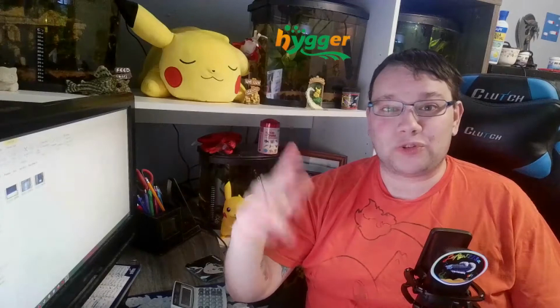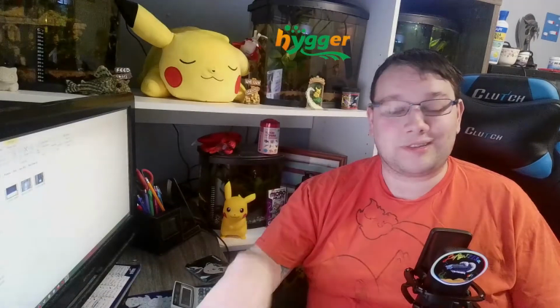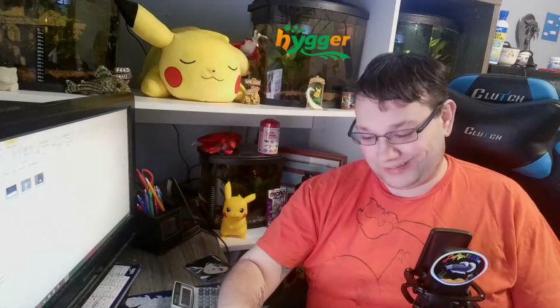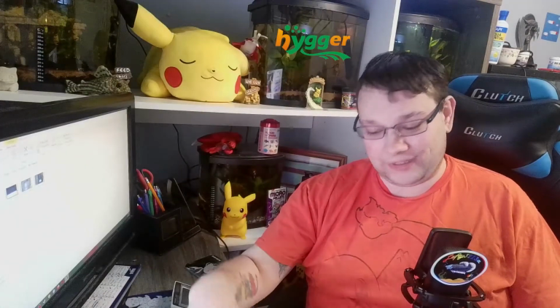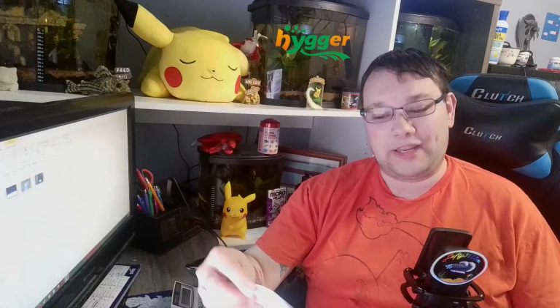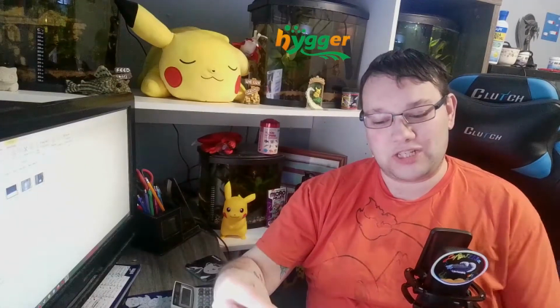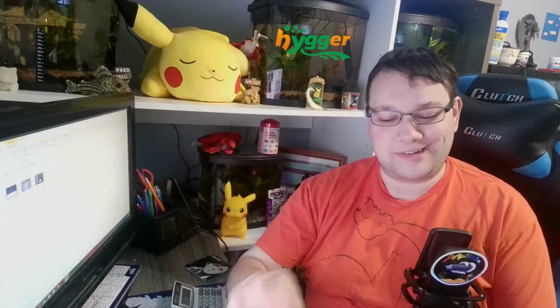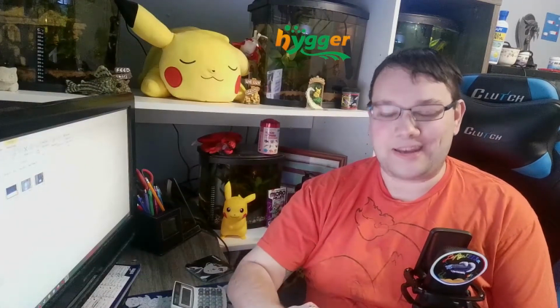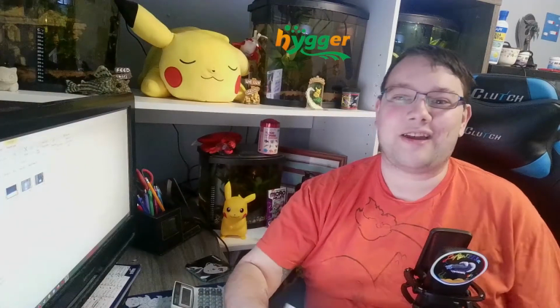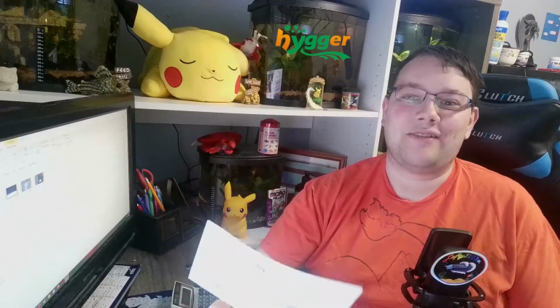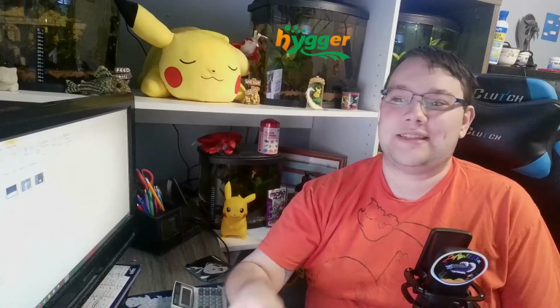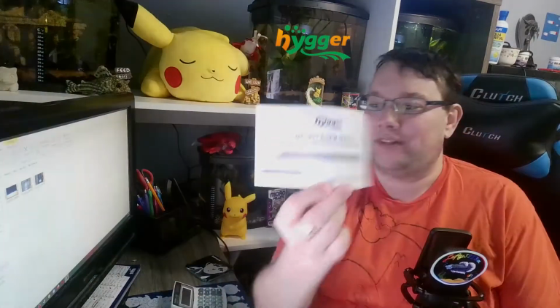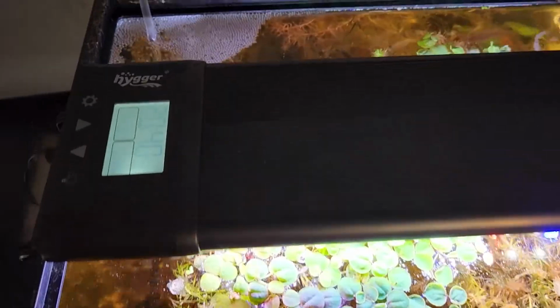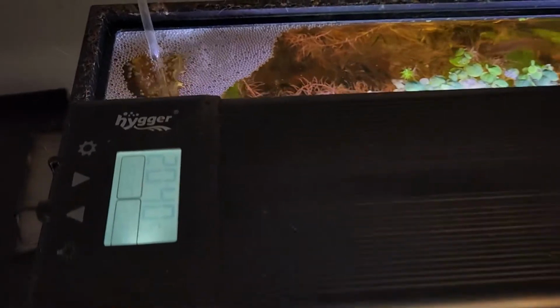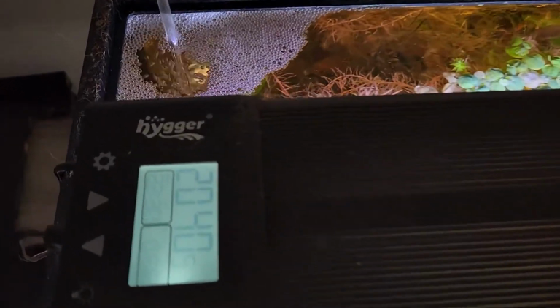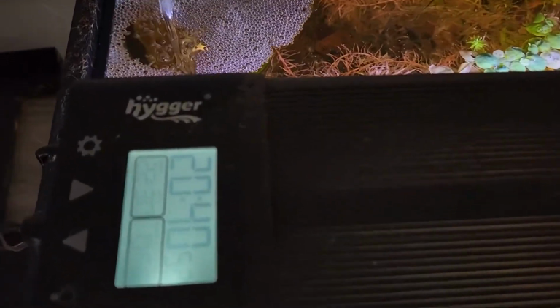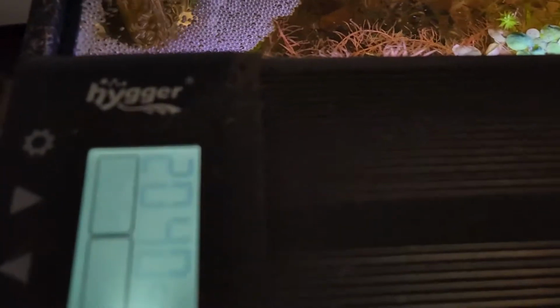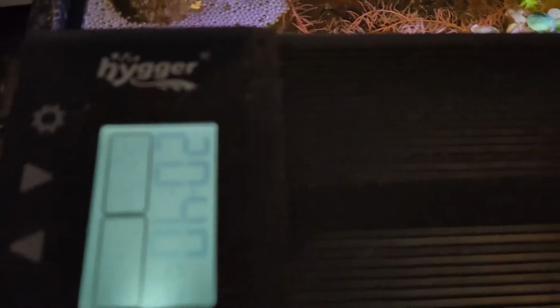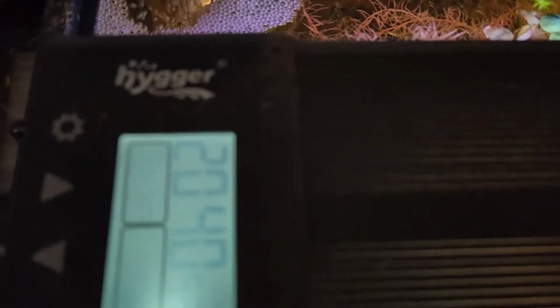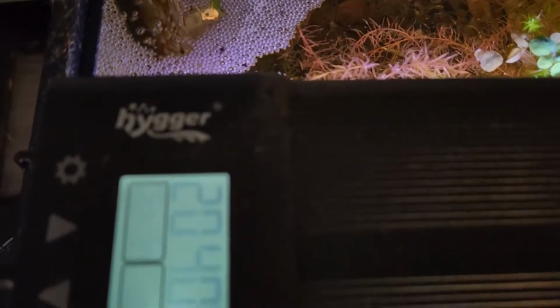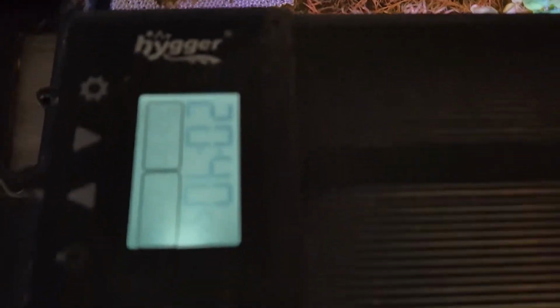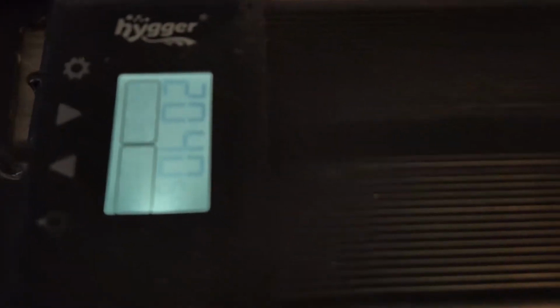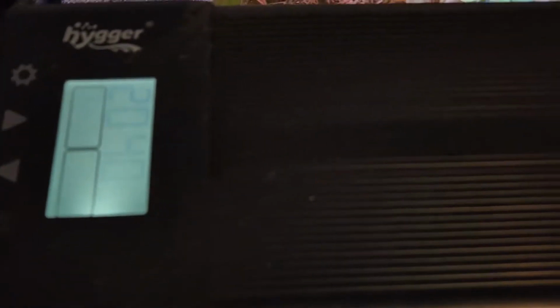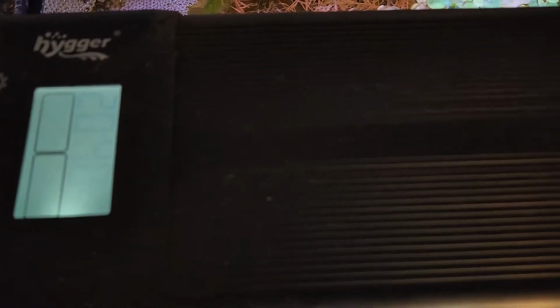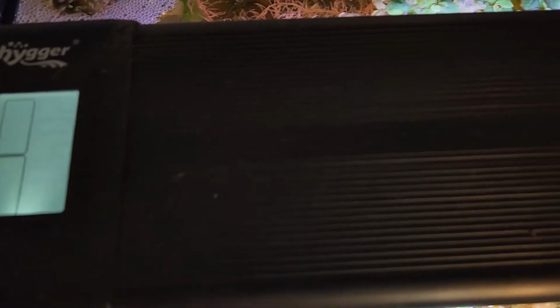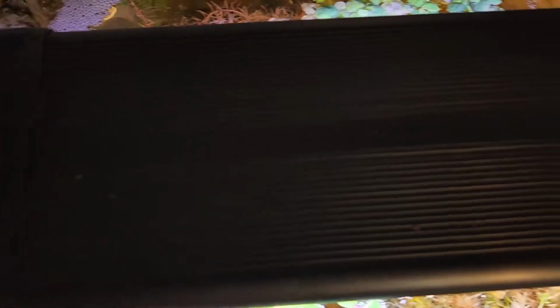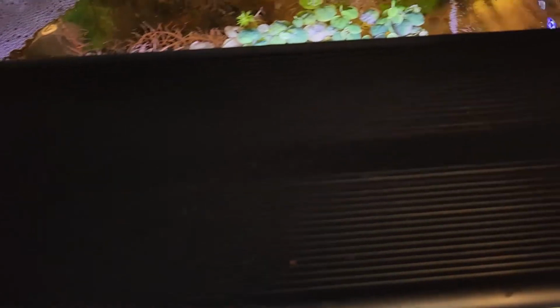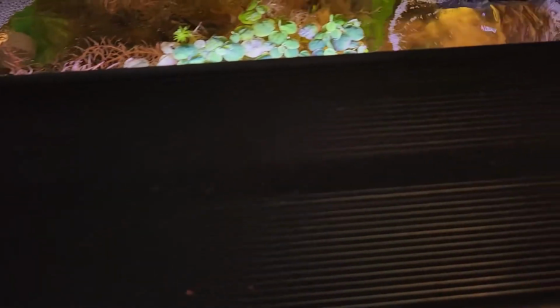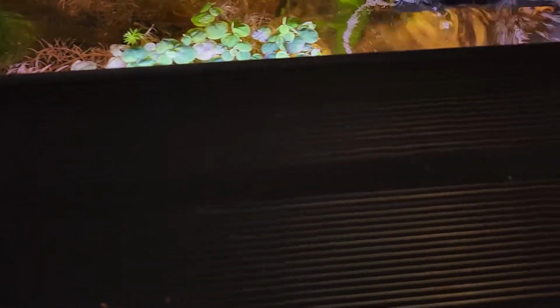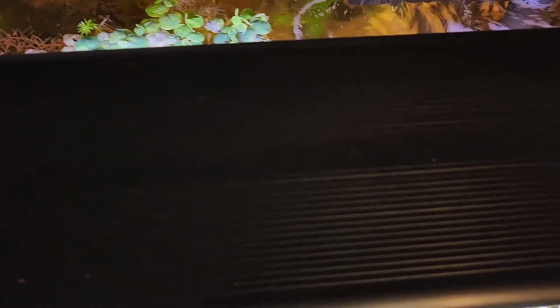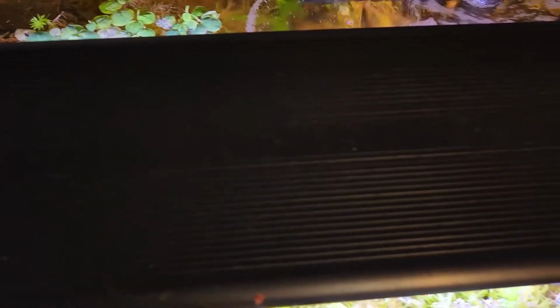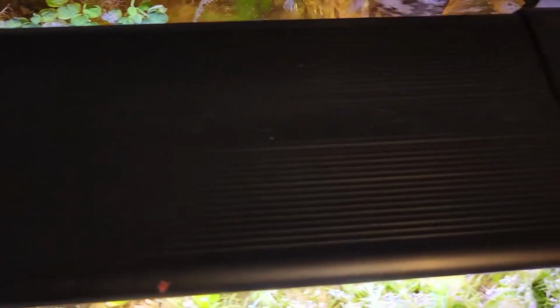First thoughts on the Heiger HG957. This is the Heiger Auto-On, Auto-Off LED Aquarium Light with the extendable brackets.